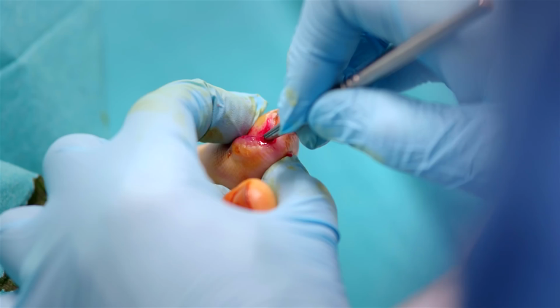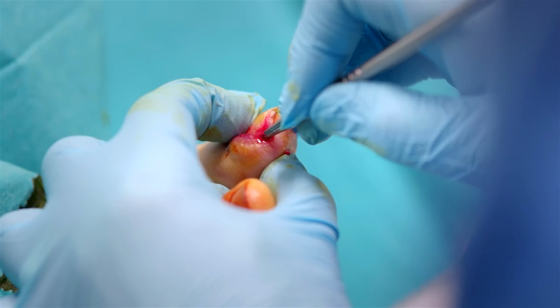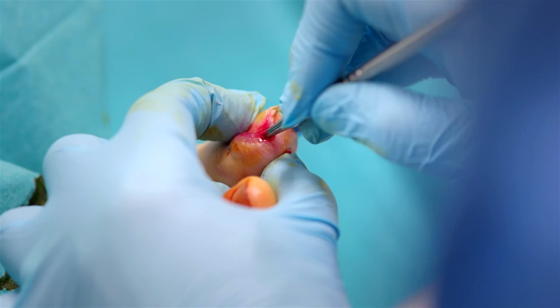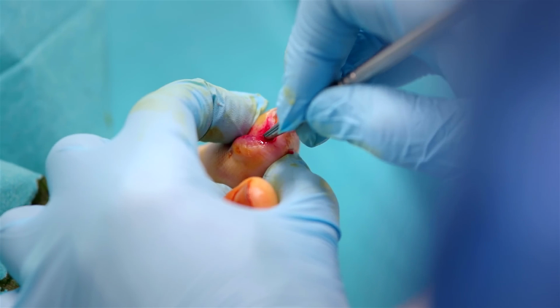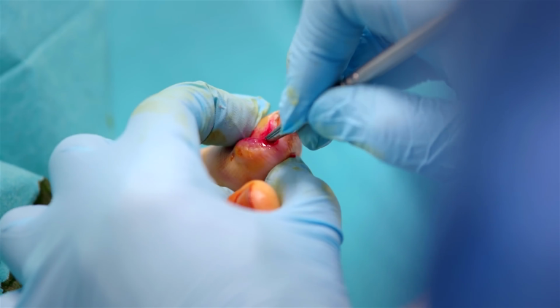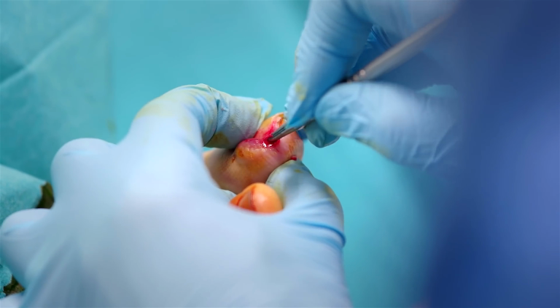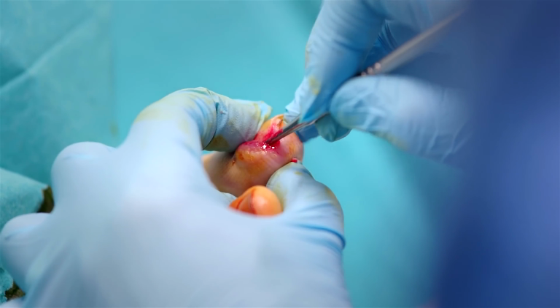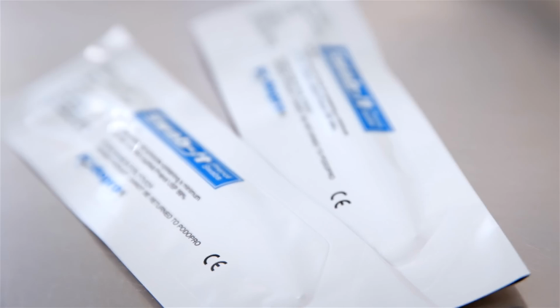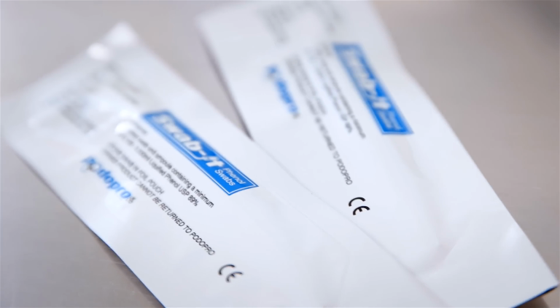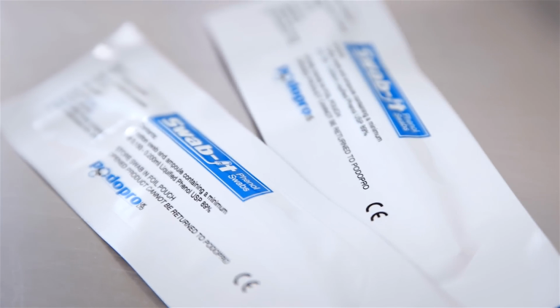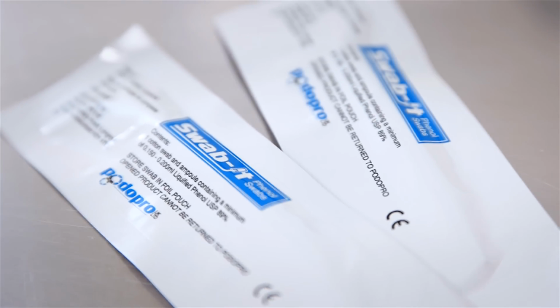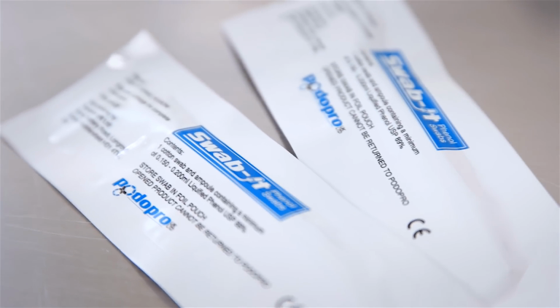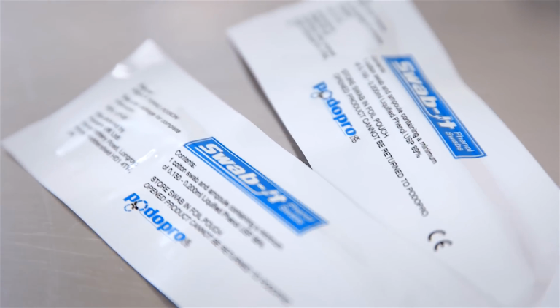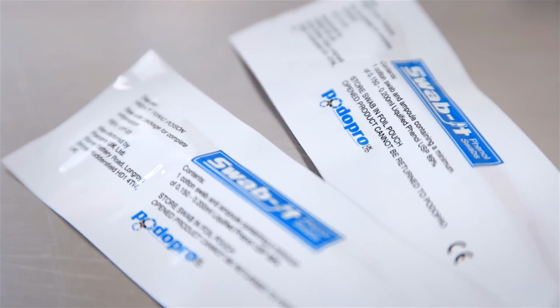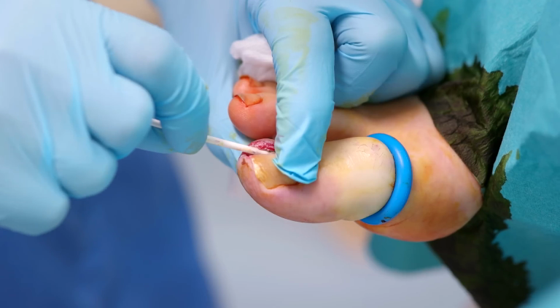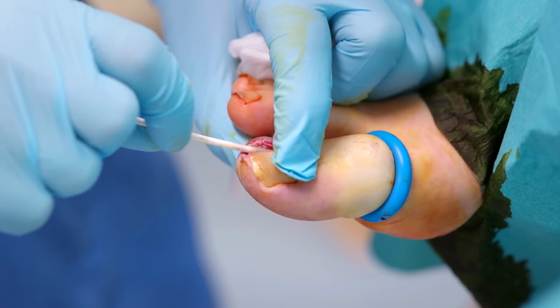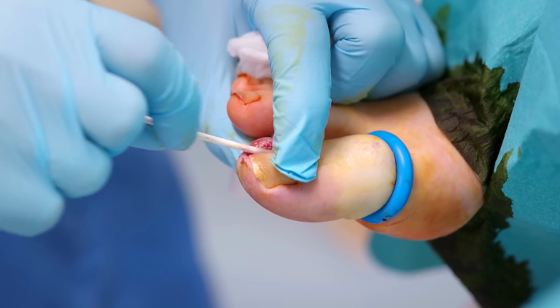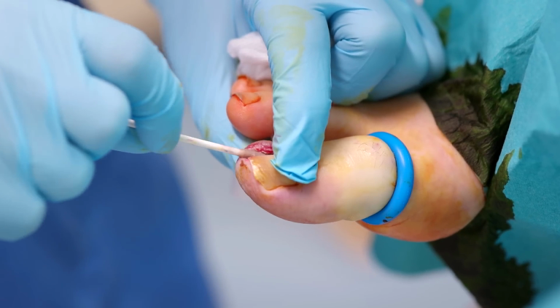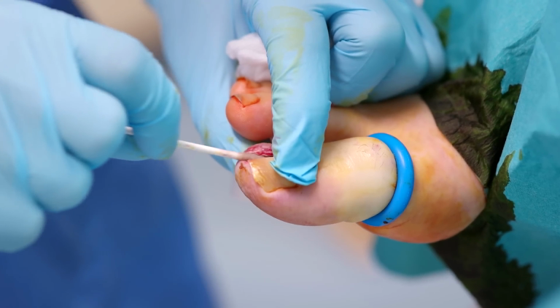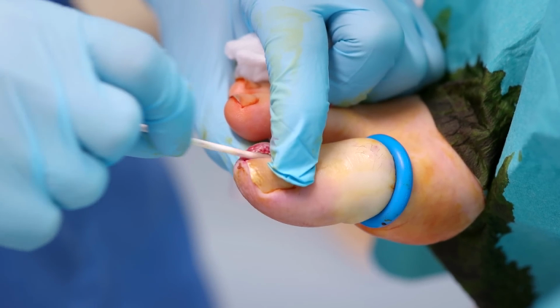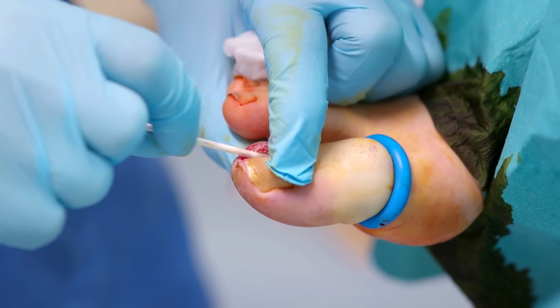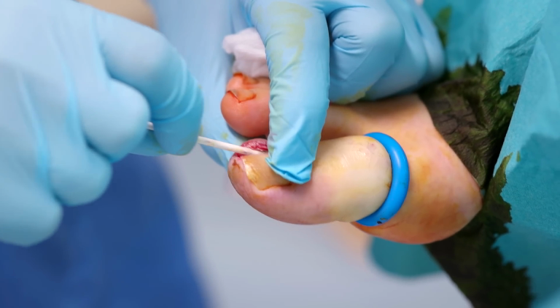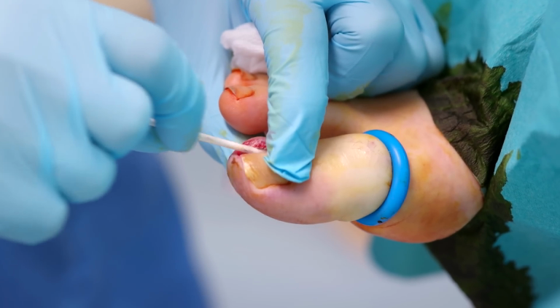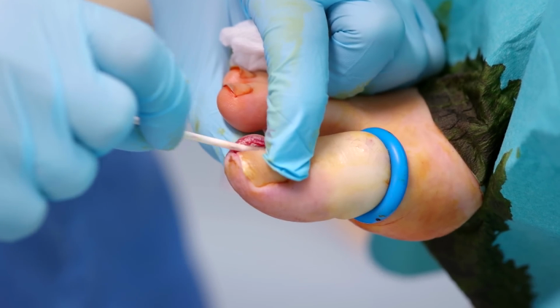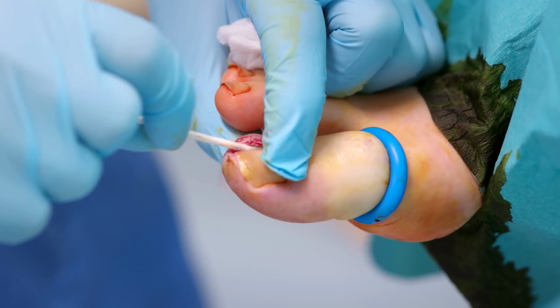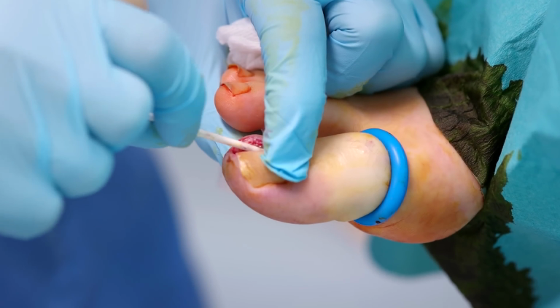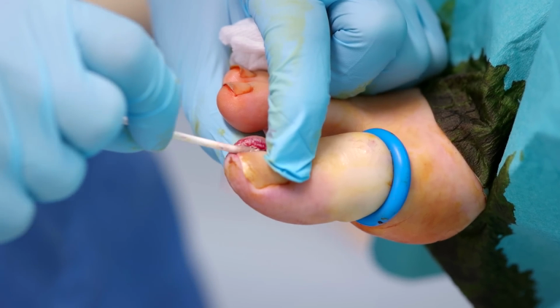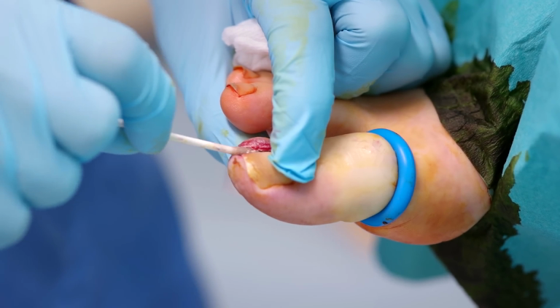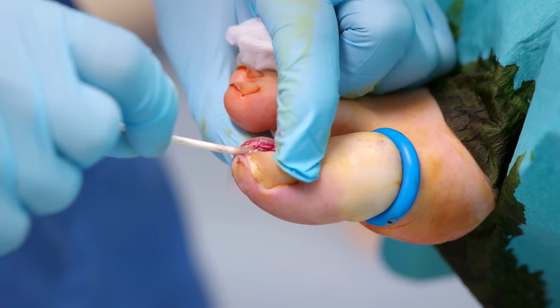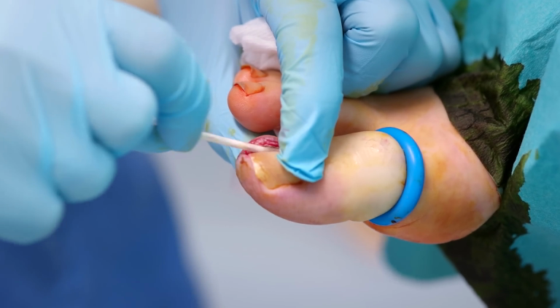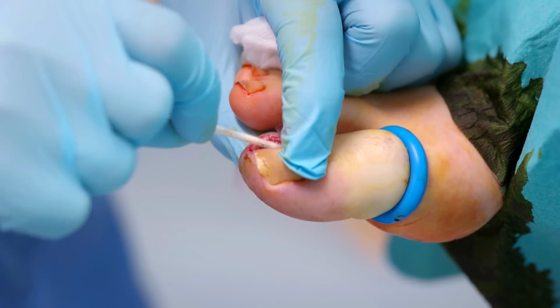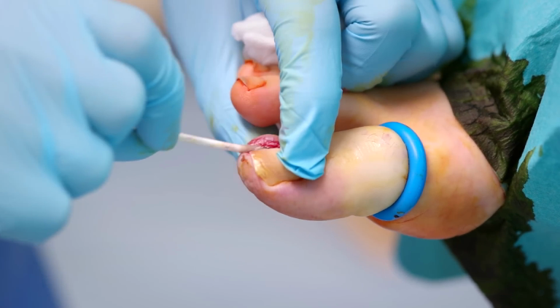One option the podiatrist will discuss with you is the use of a chemical called phenol. This is applied to the area that is removed and will stop that part of the nail growing back and causing you further problems.